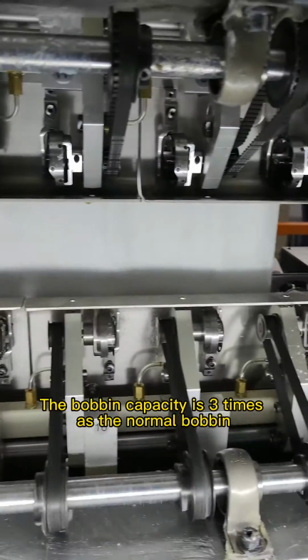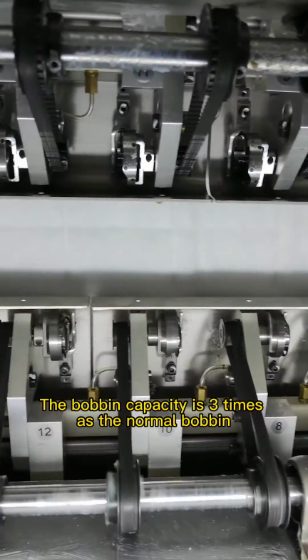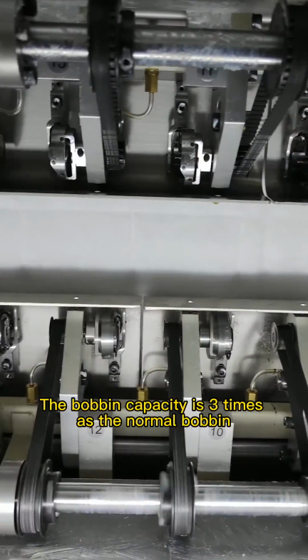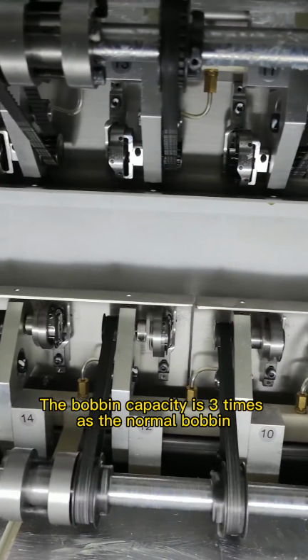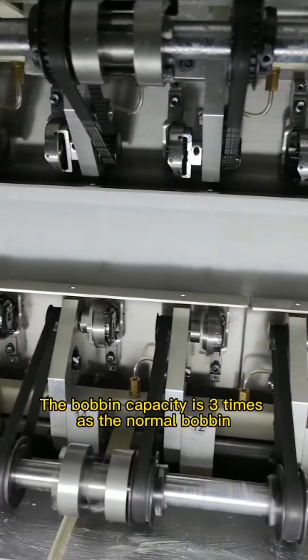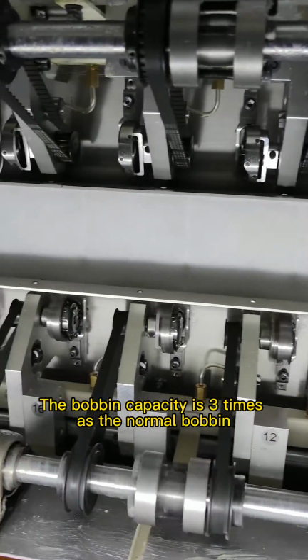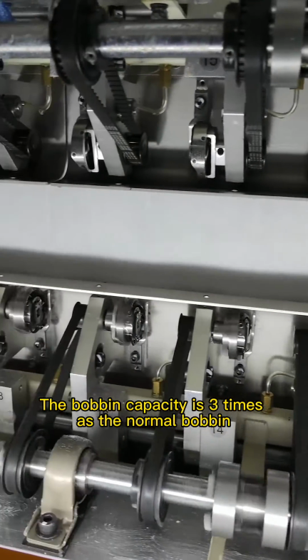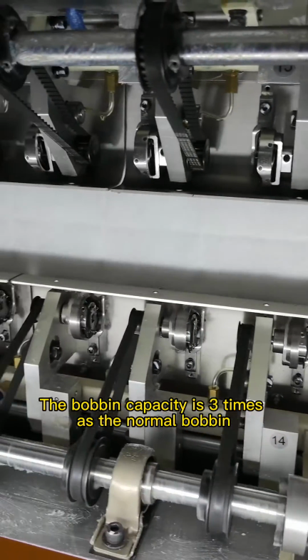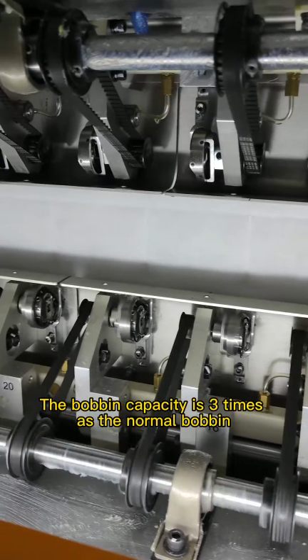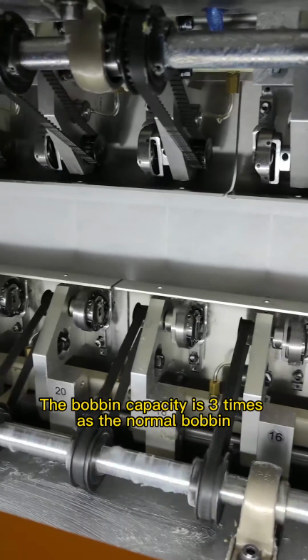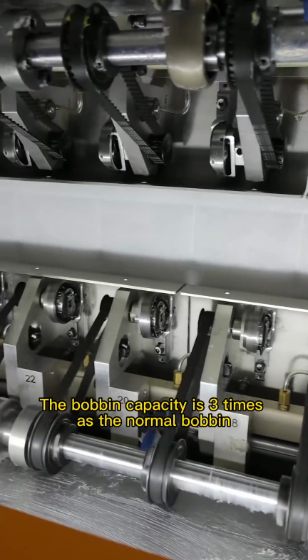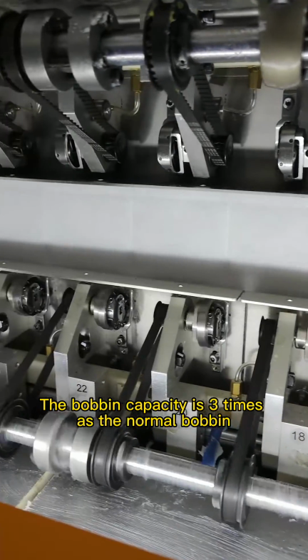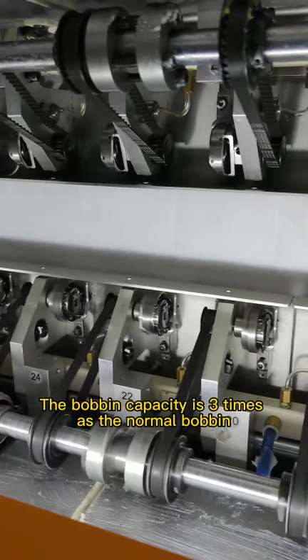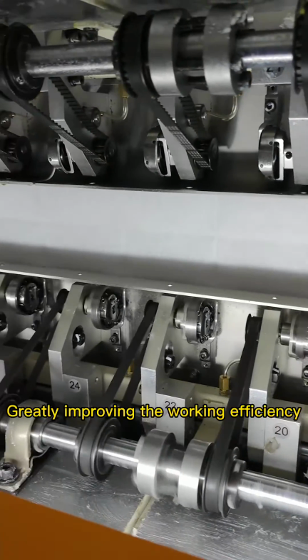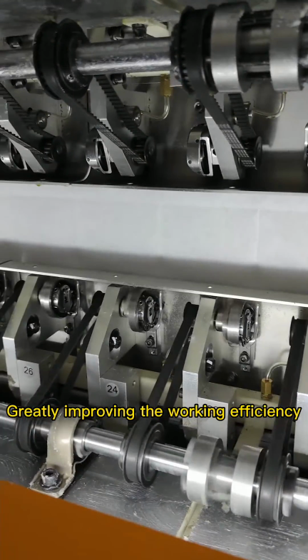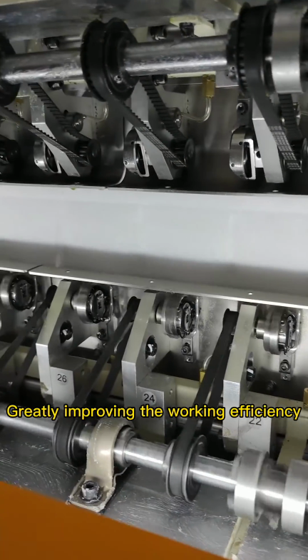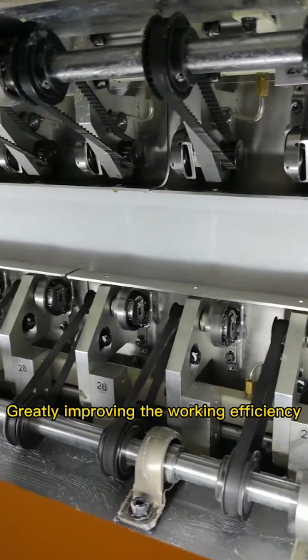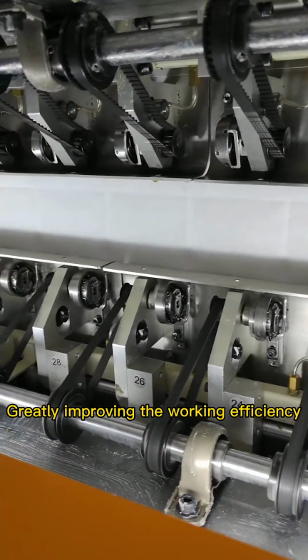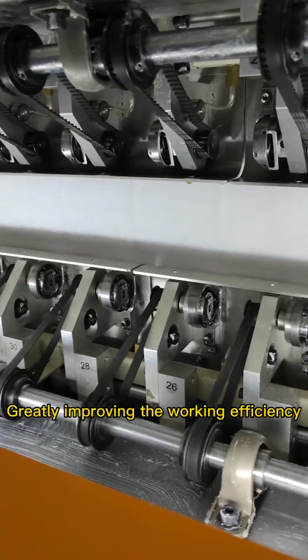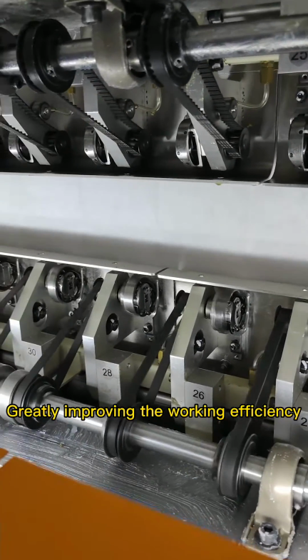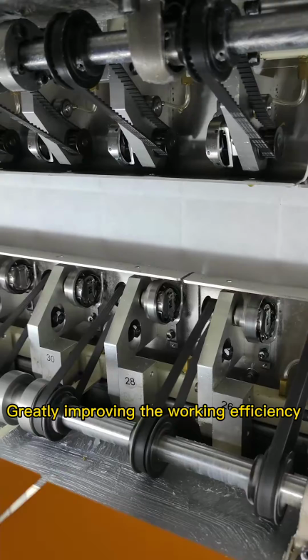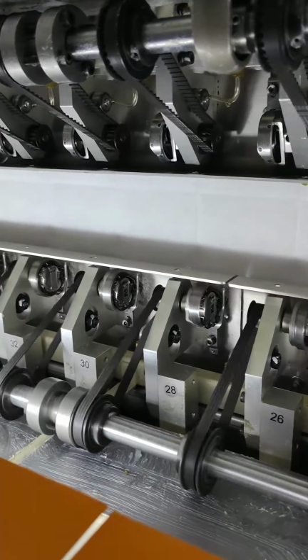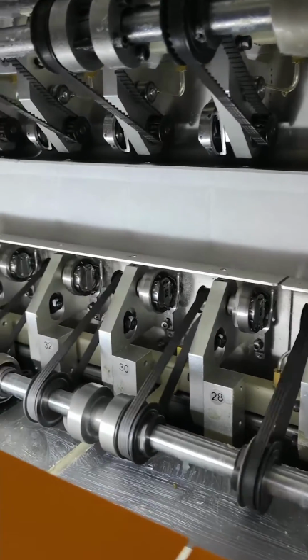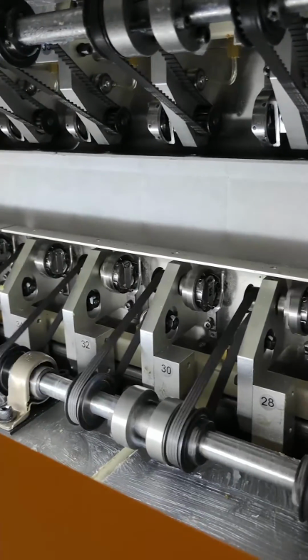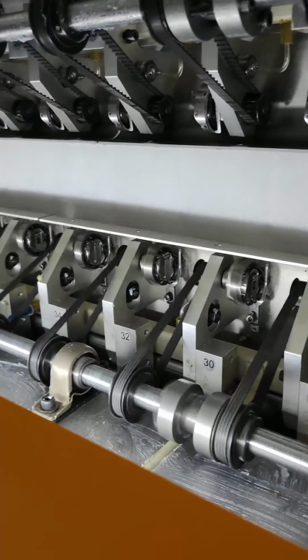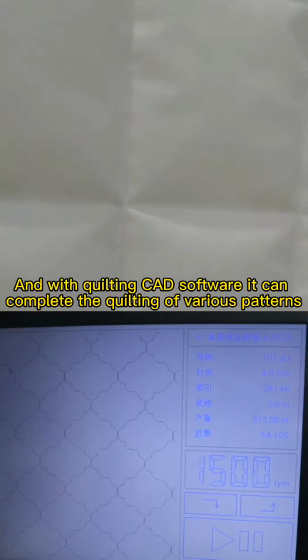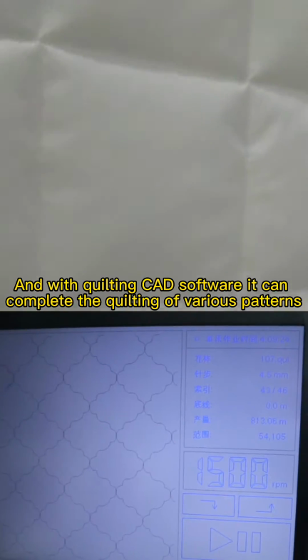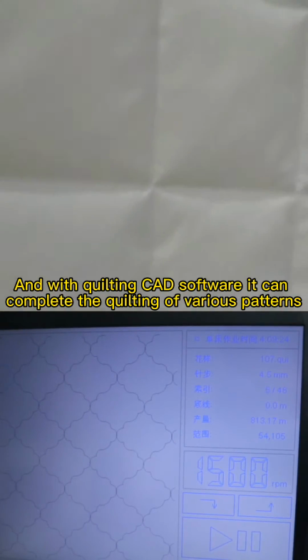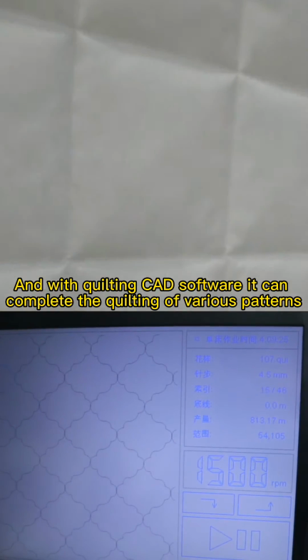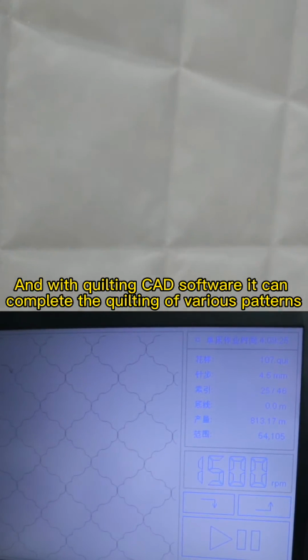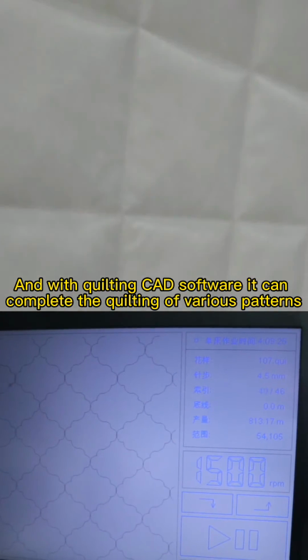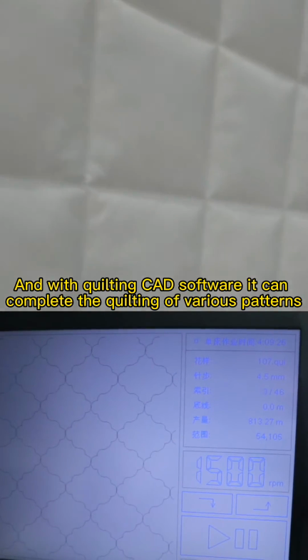The amount of winding is 3x that of a normal rotary hook, greatly improving the walking efficiency. And with quilting CAD software,